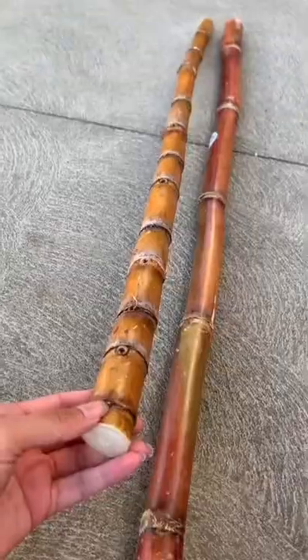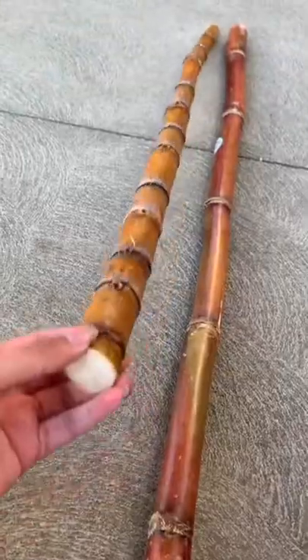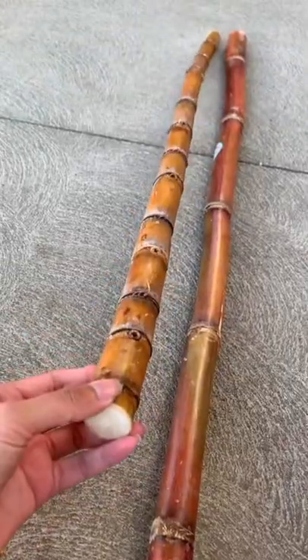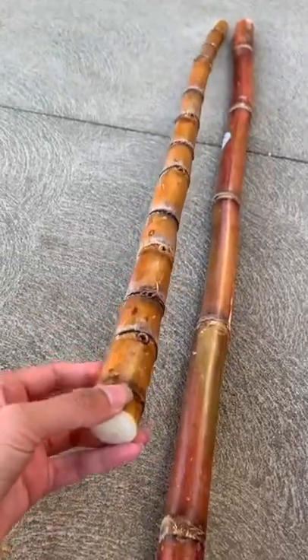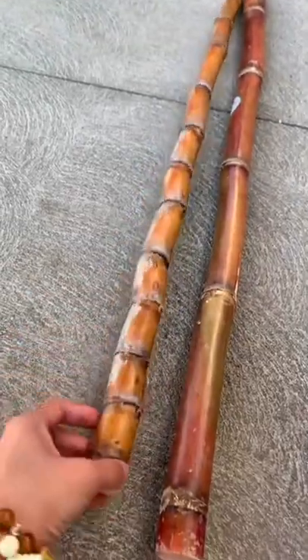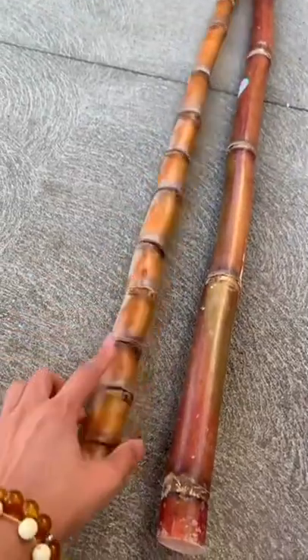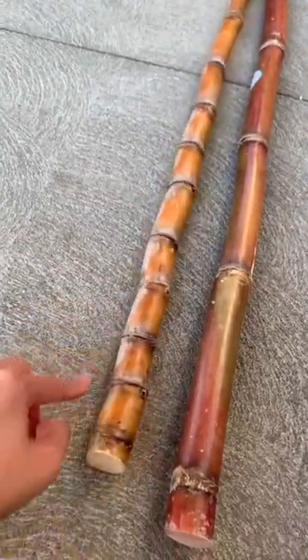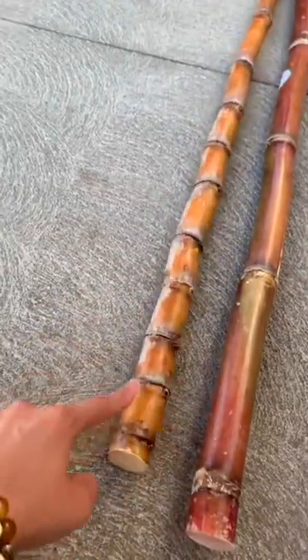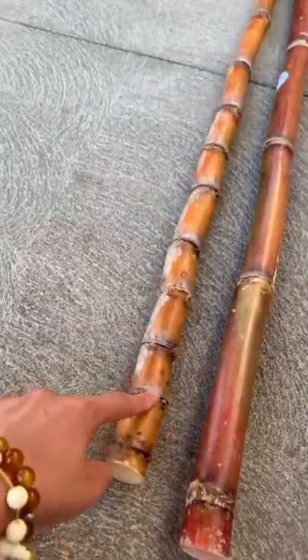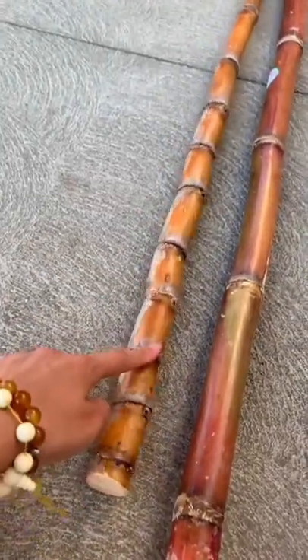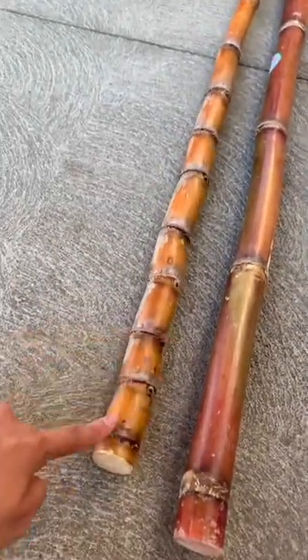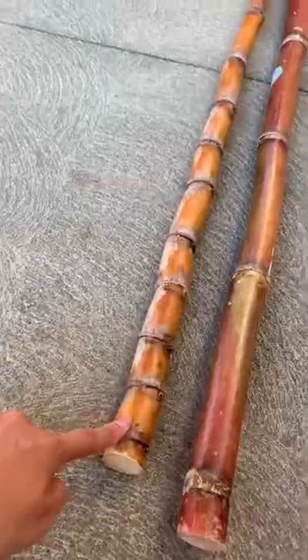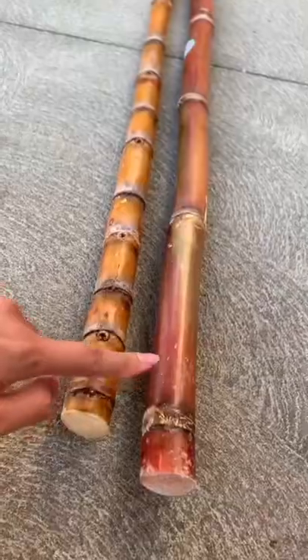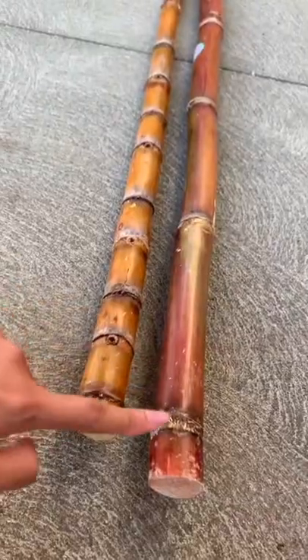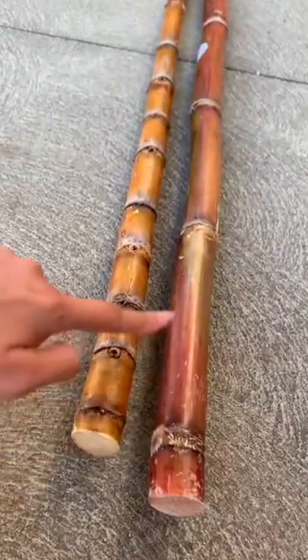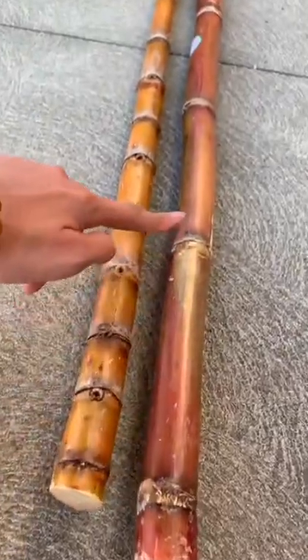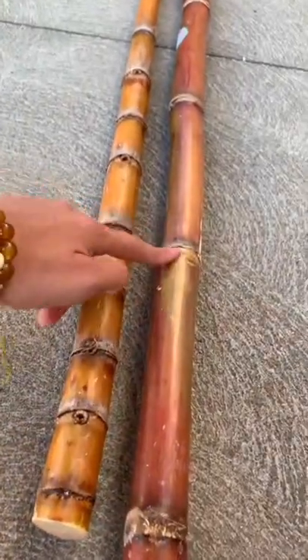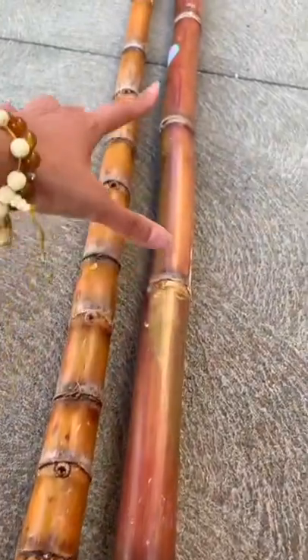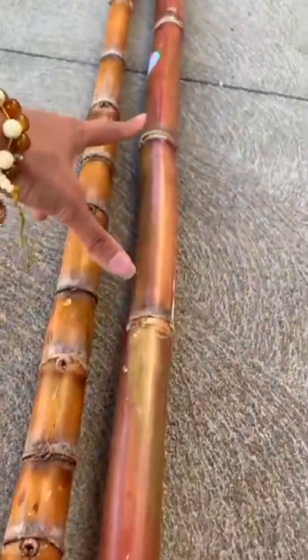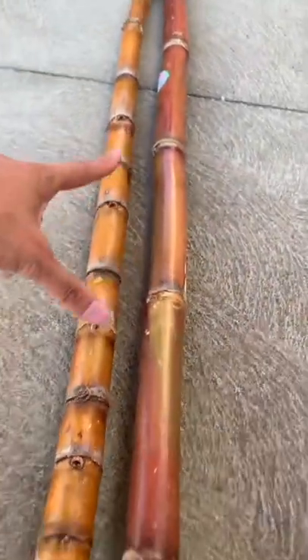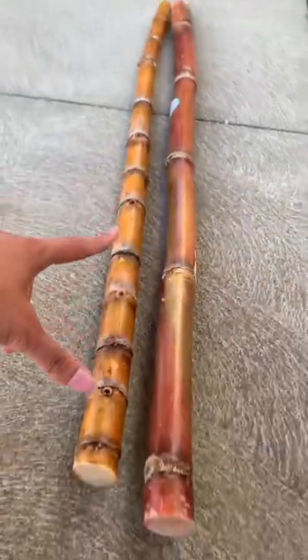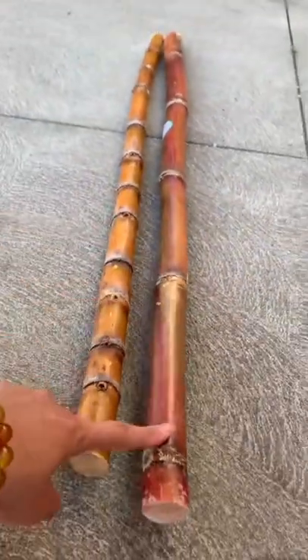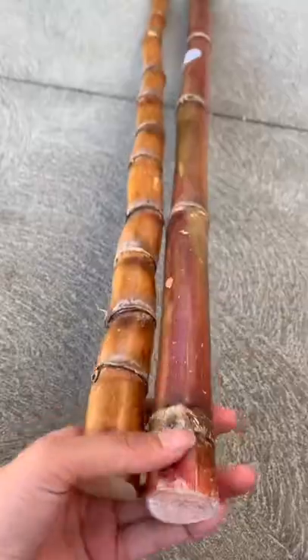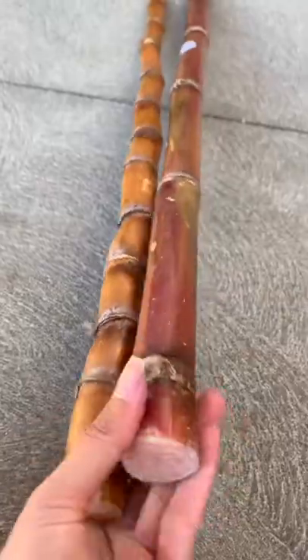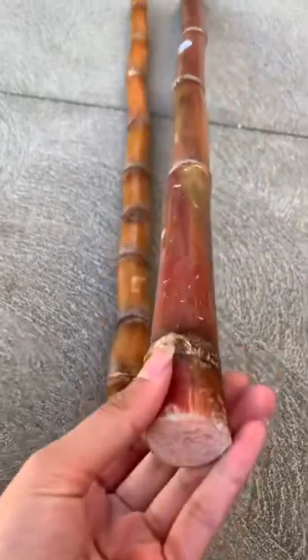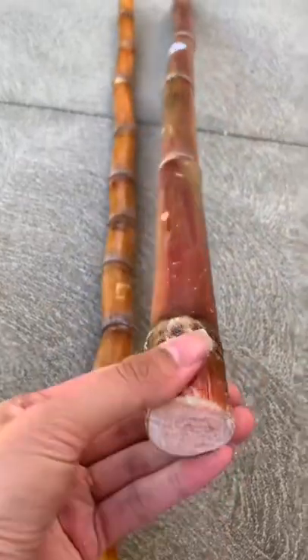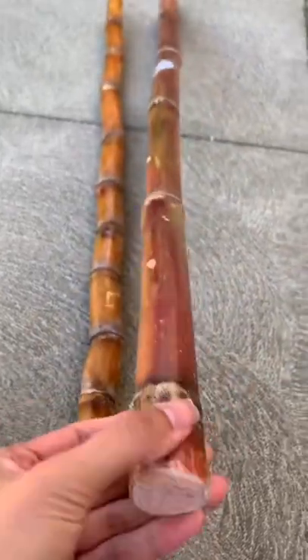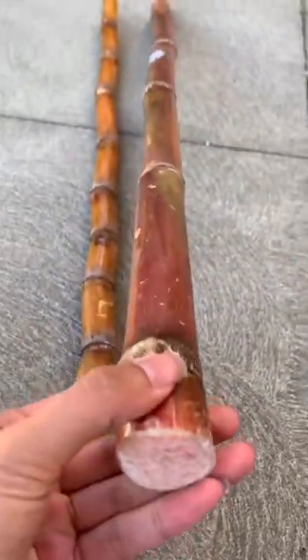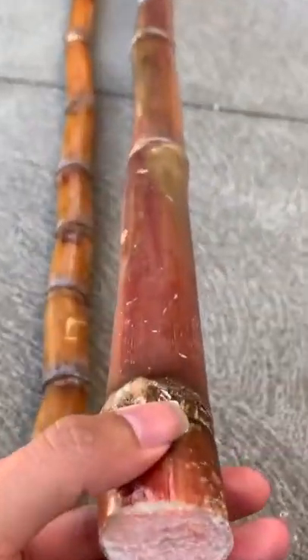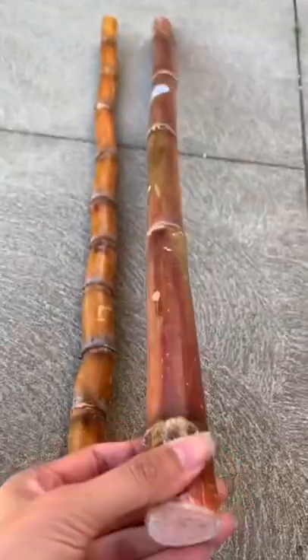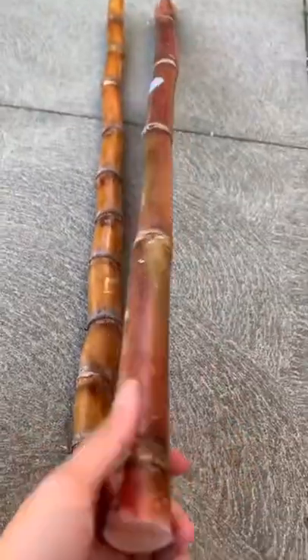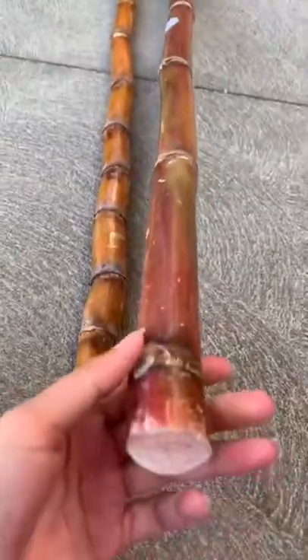The one I'm holding up is not a good one because it has a lot of those root bands. You want ones where the root bands are kind of far away from each other like that. And just comparing it, this one's a lot more plump and a lot thicker.